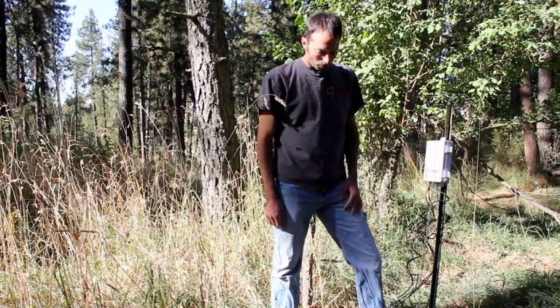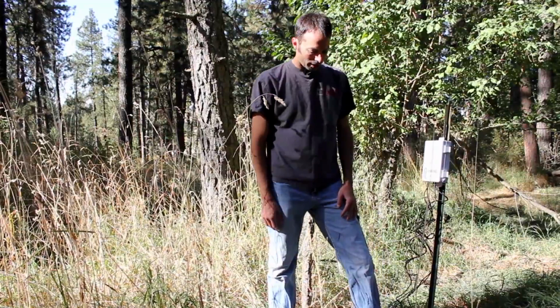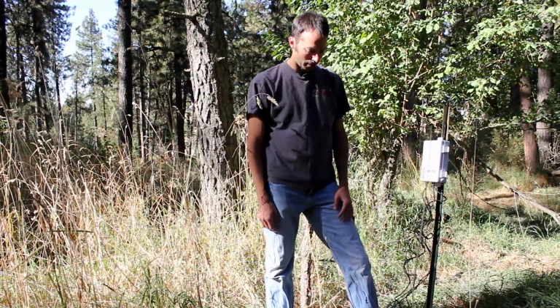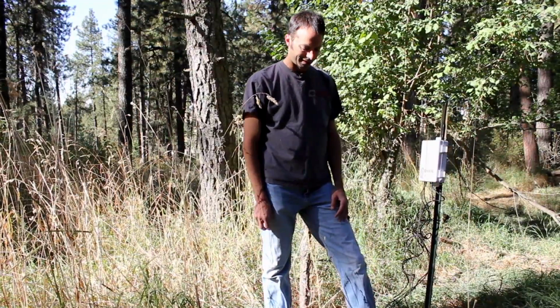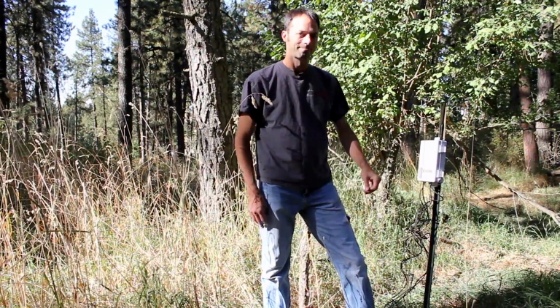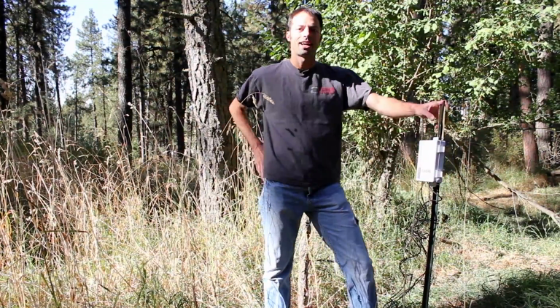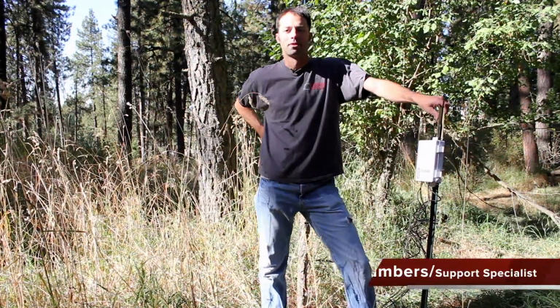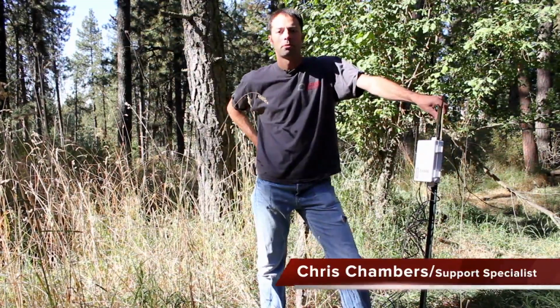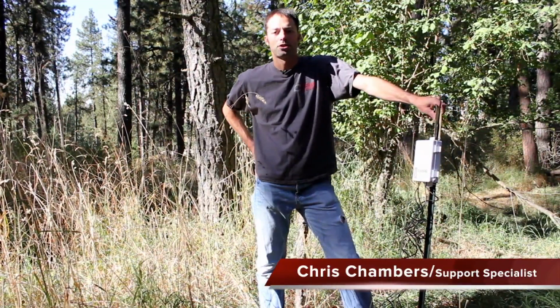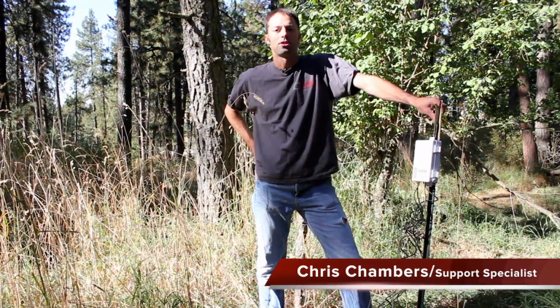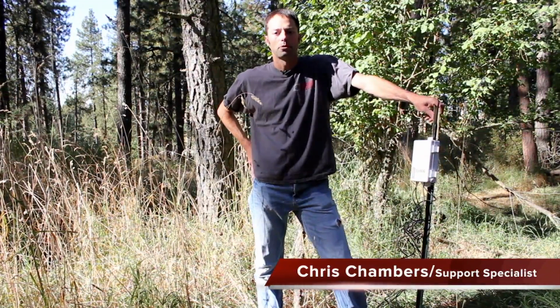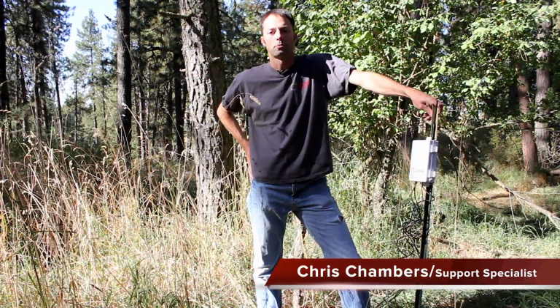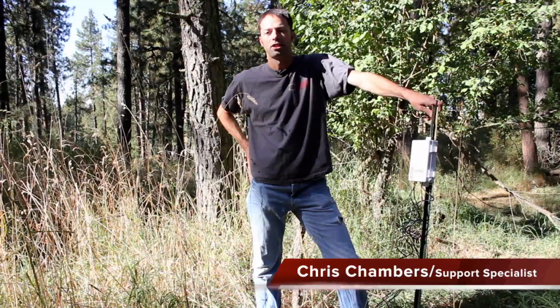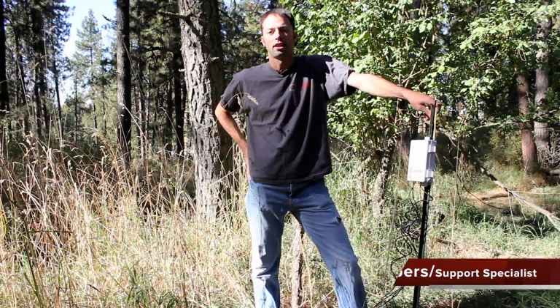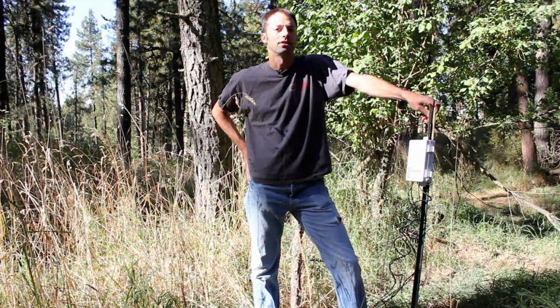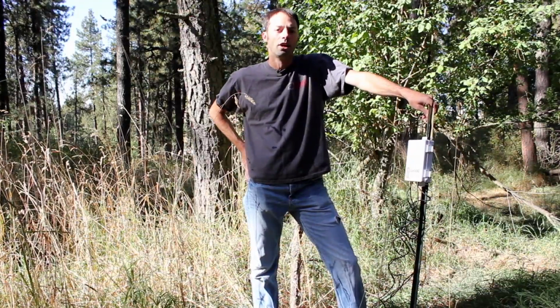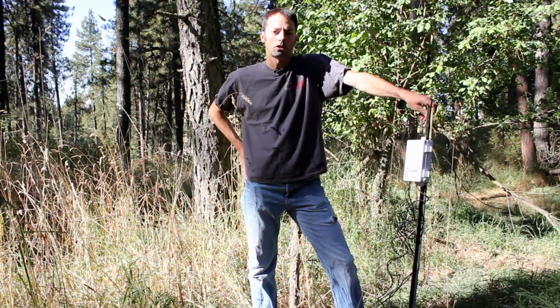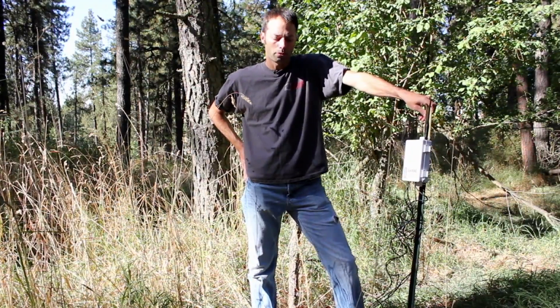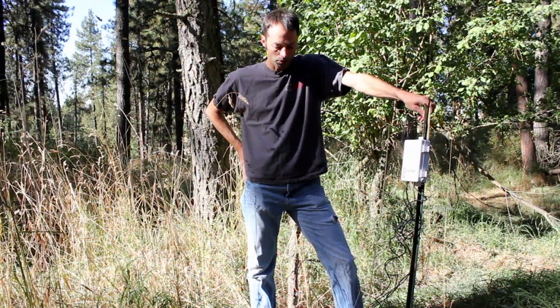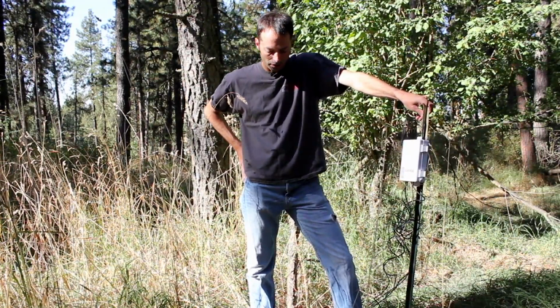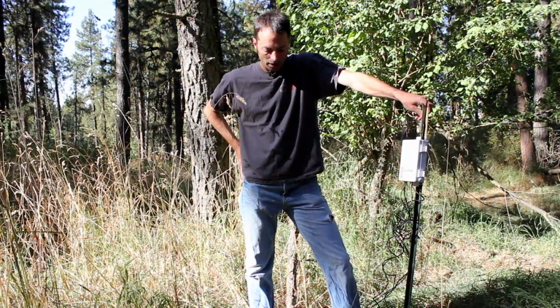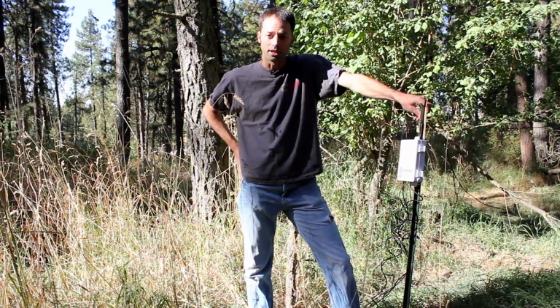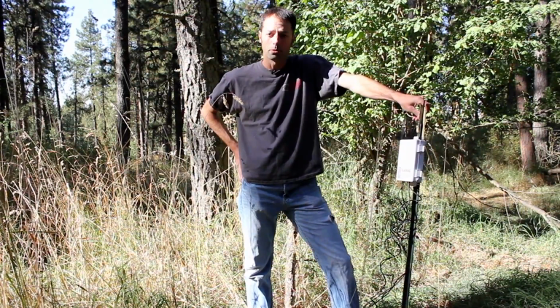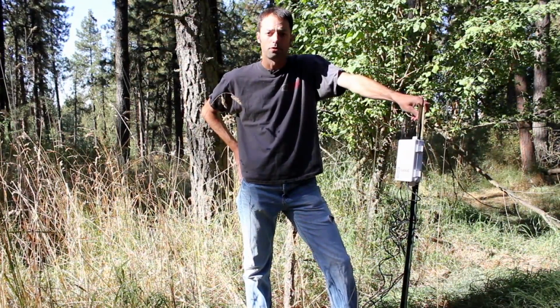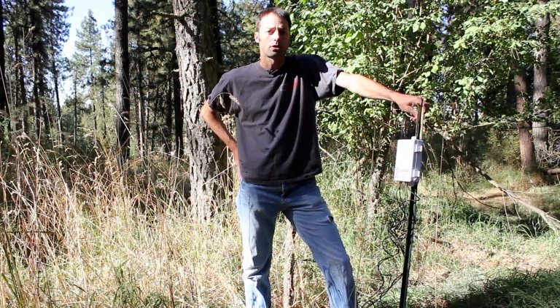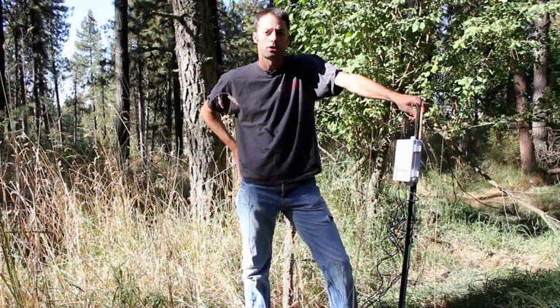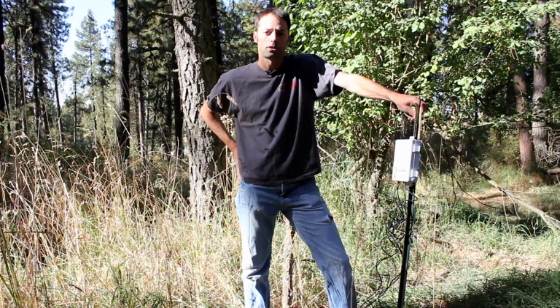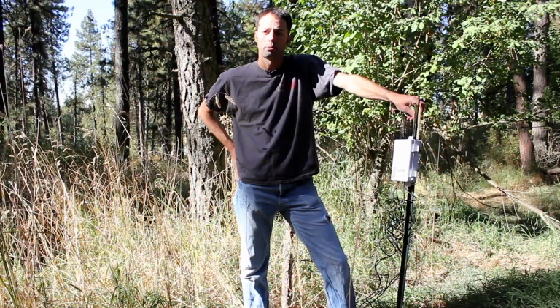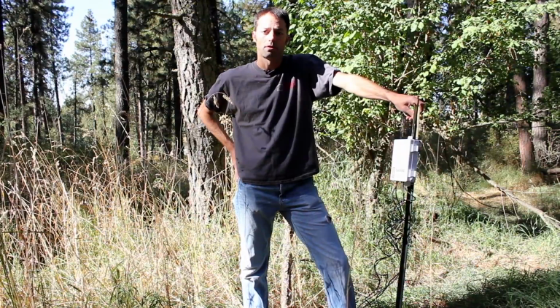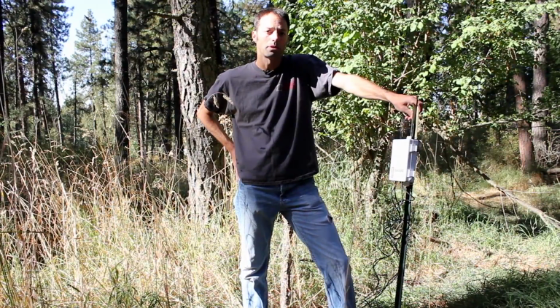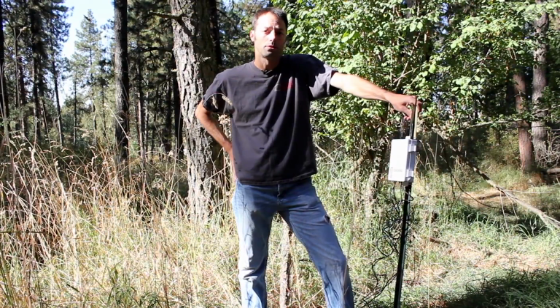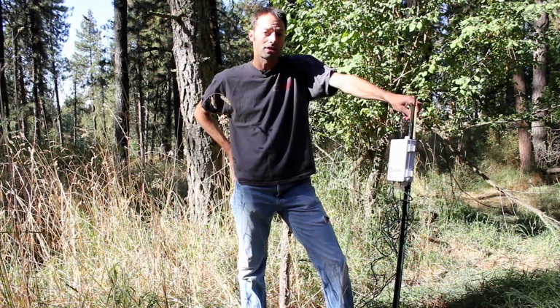Wow, what a mess. Hi, my name is Chris Chambers. I'm the support specialist here at Decagon Devices. Once in a while problems do occur with your gear and I'm here with just a few quick troubleshooting tips to try and help you resolve the problem as soon as possible.